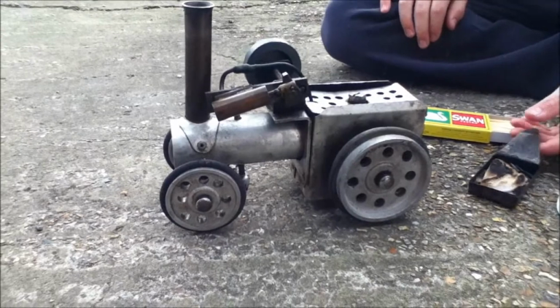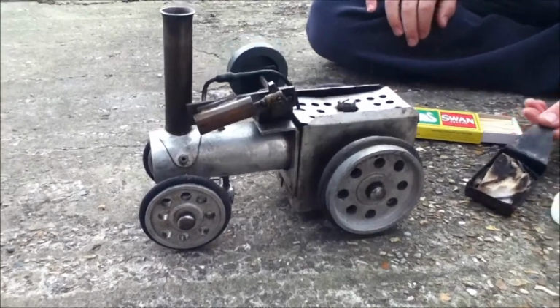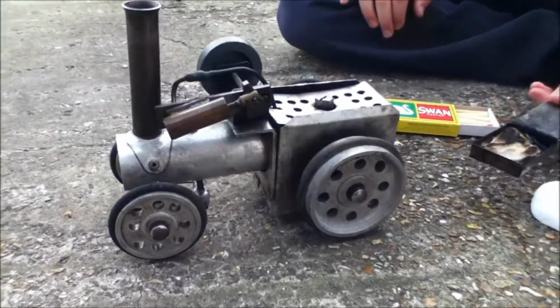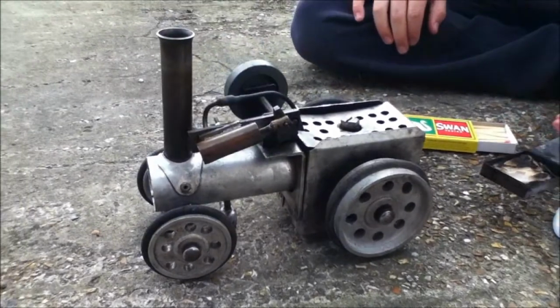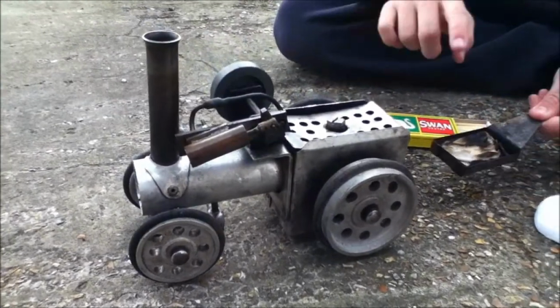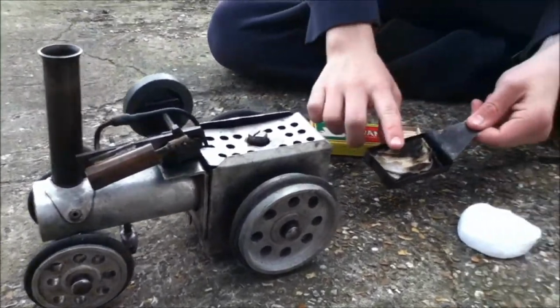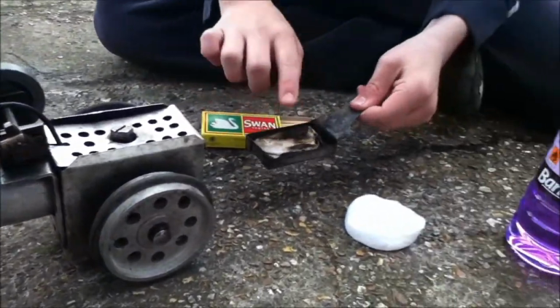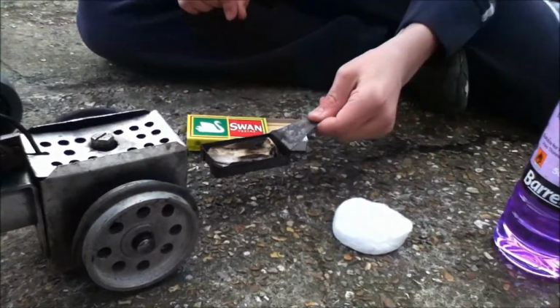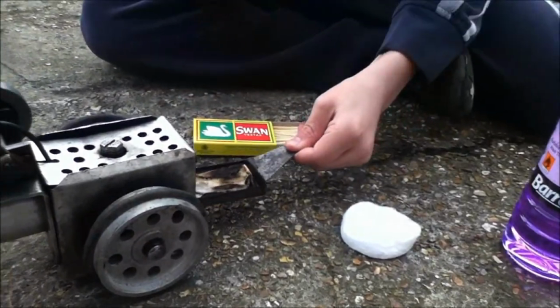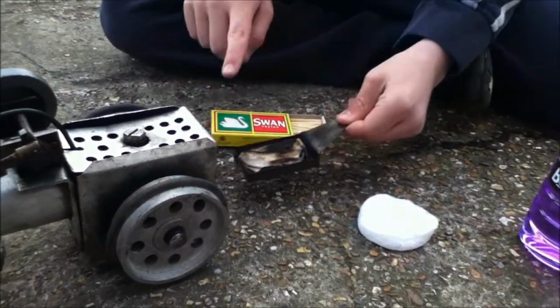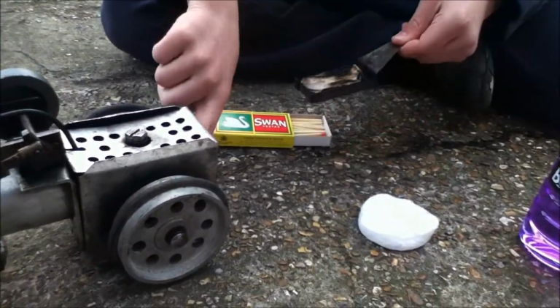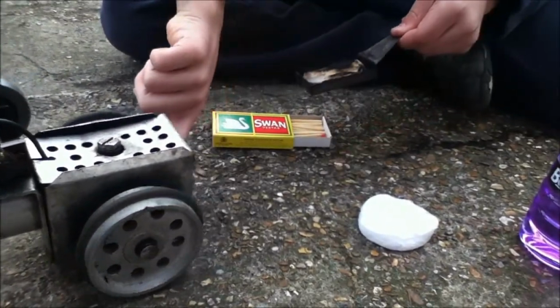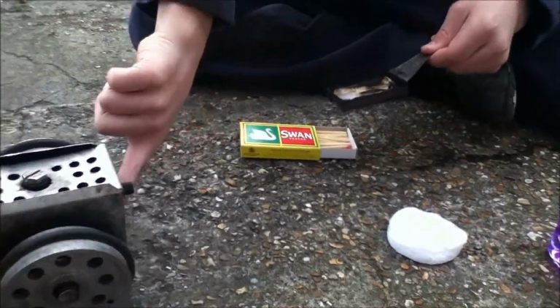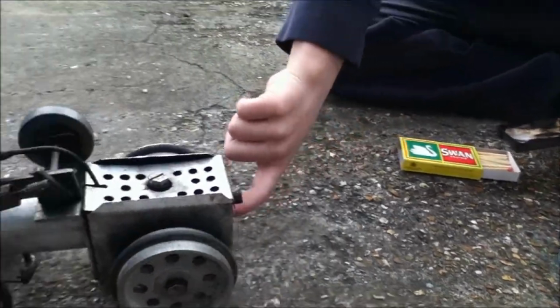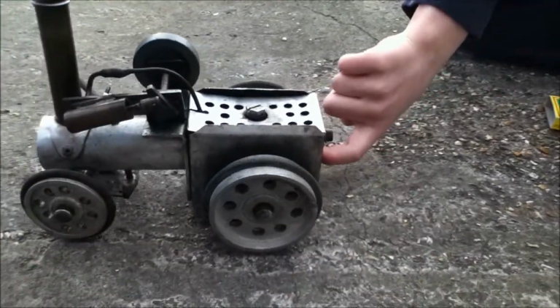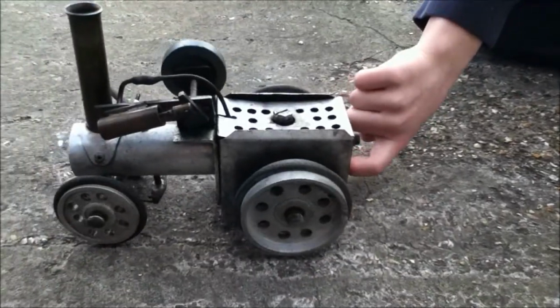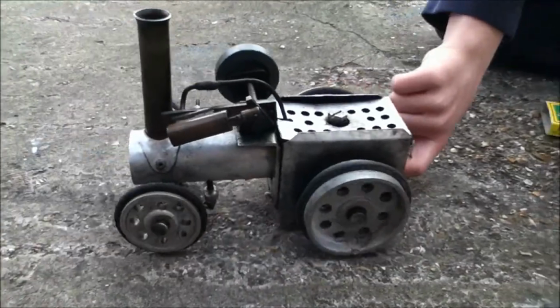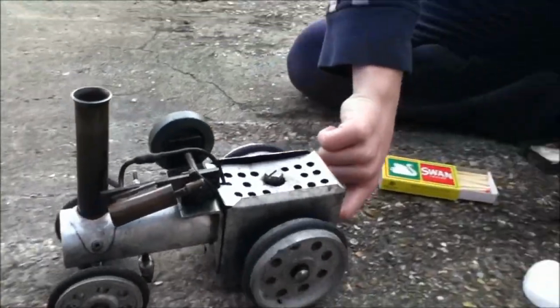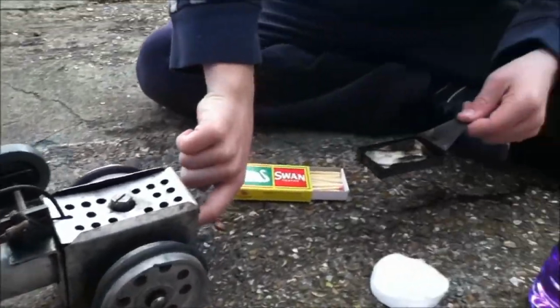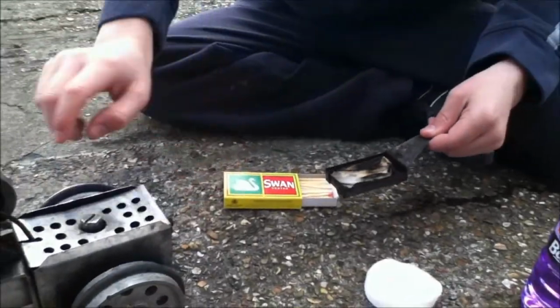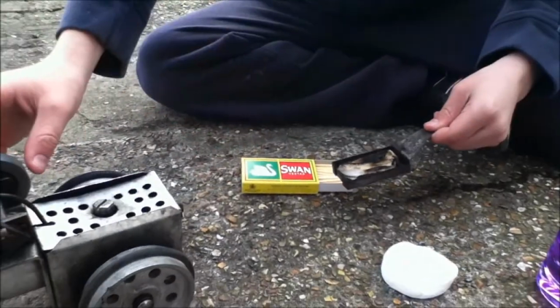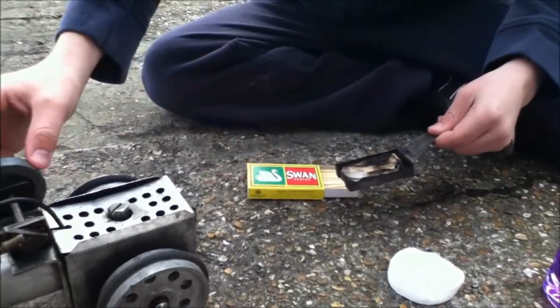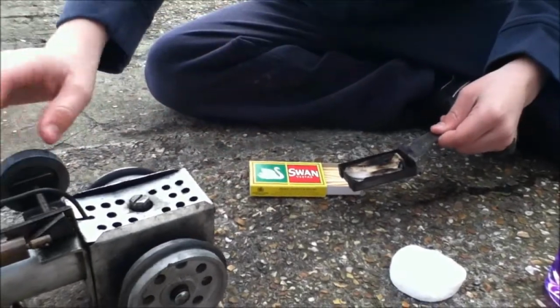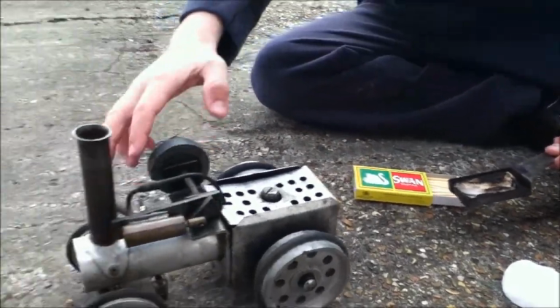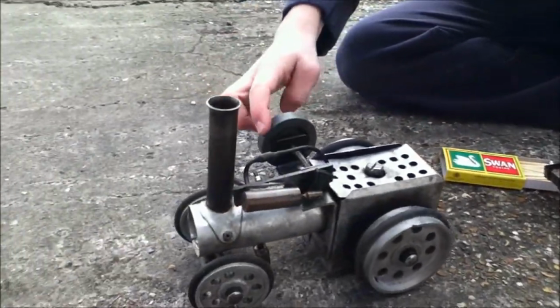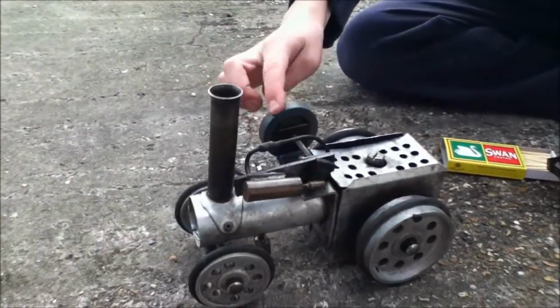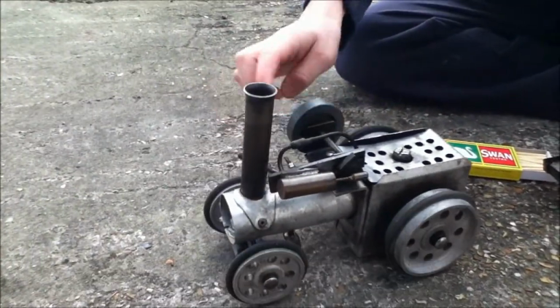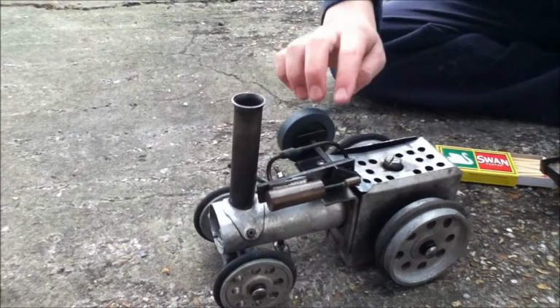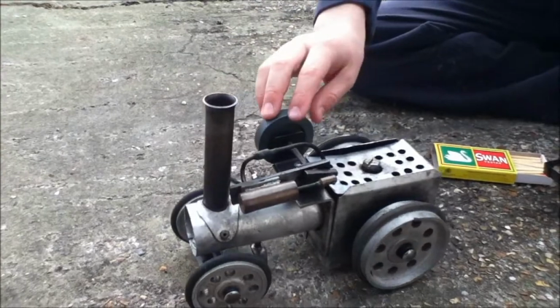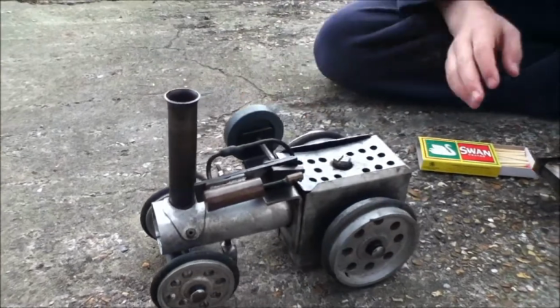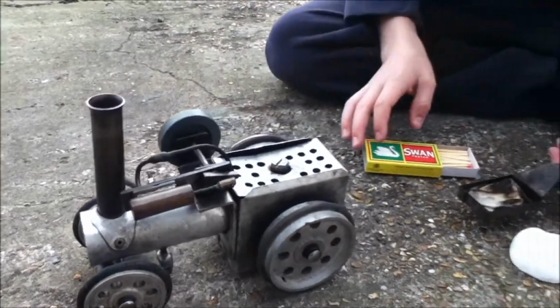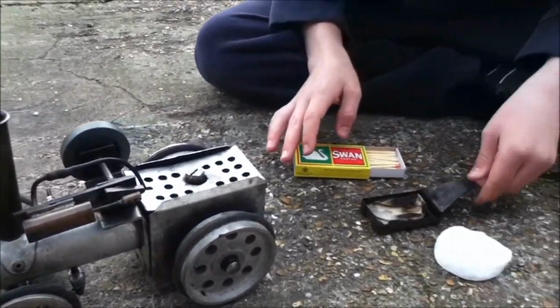It will have a tray to put the meths and cotton wool that inserts in the back here, and I will show you how it turns and stuff, and the steam and everything.